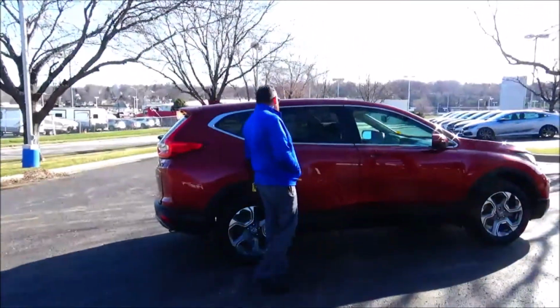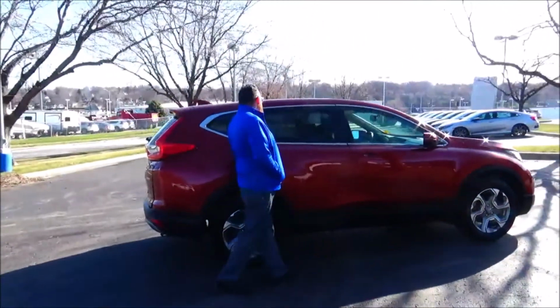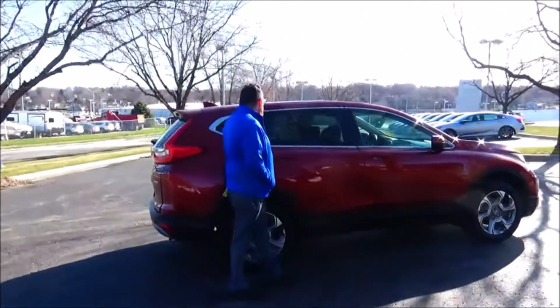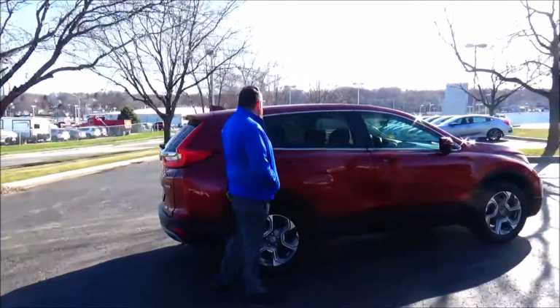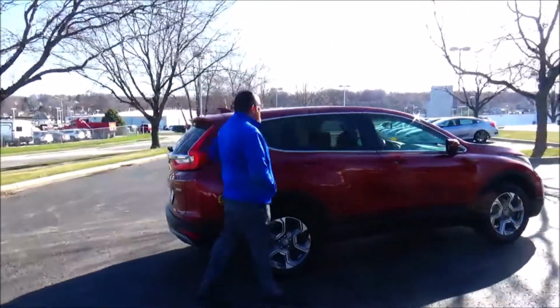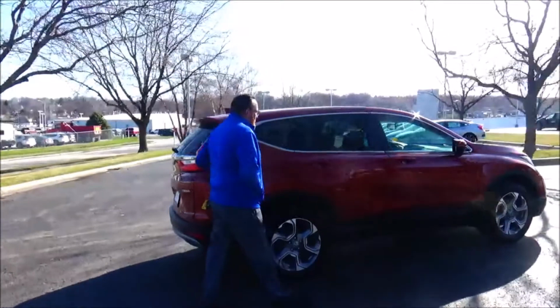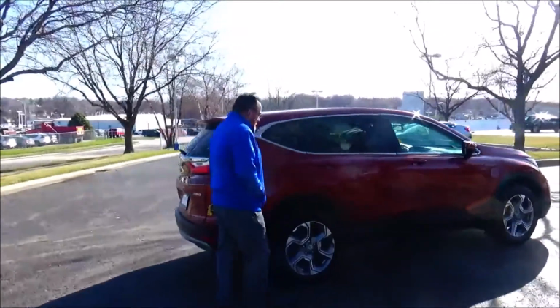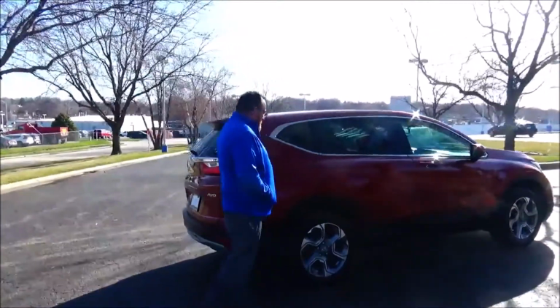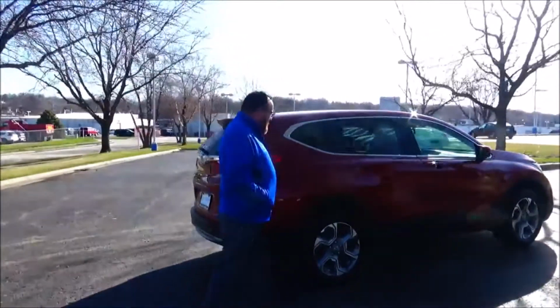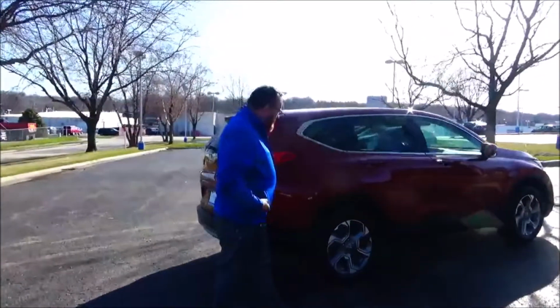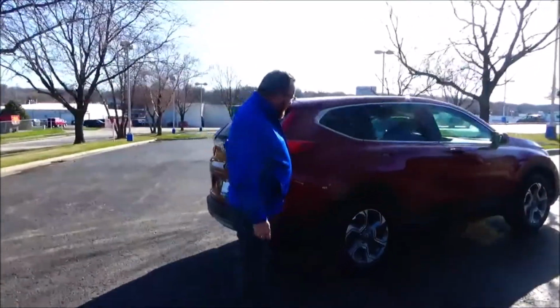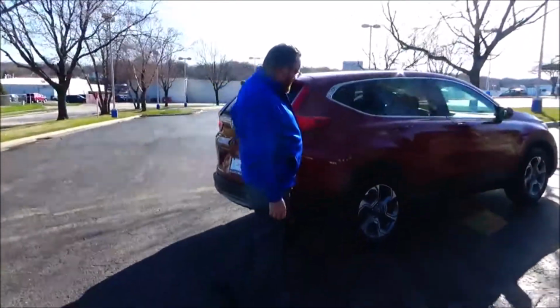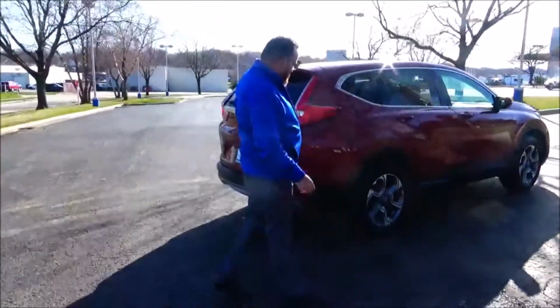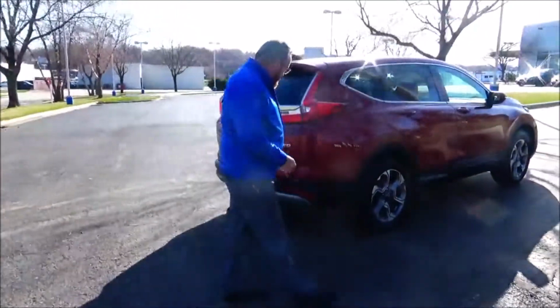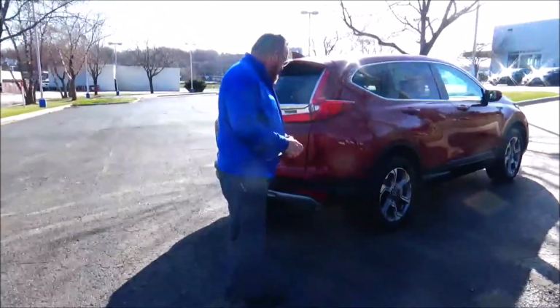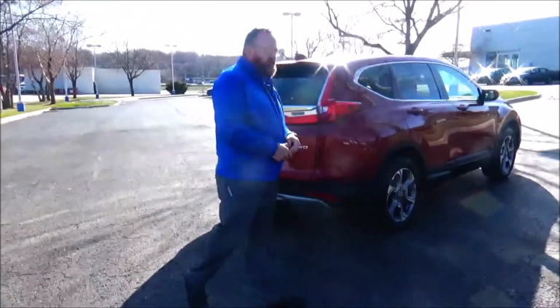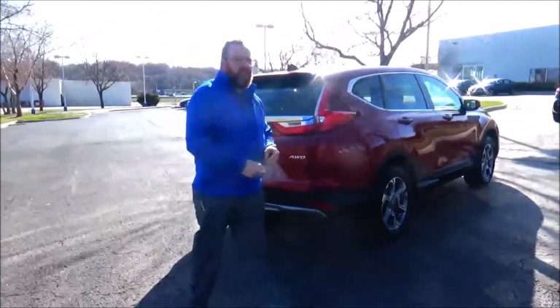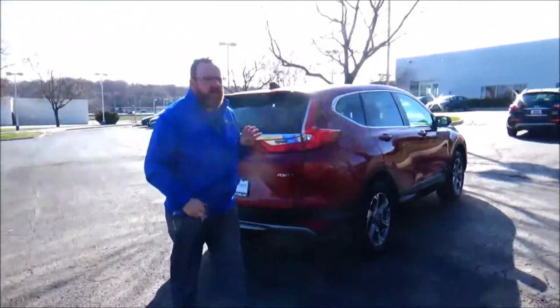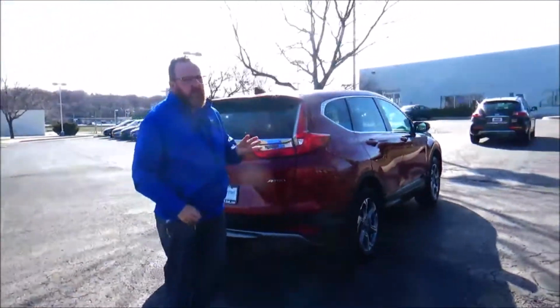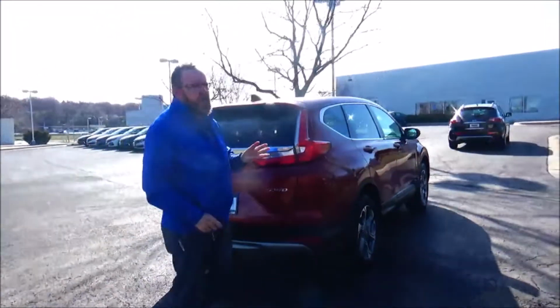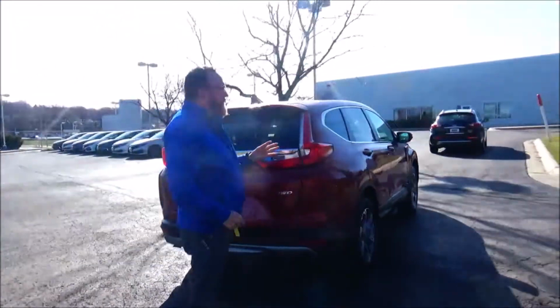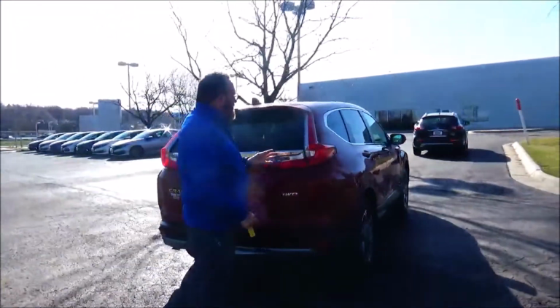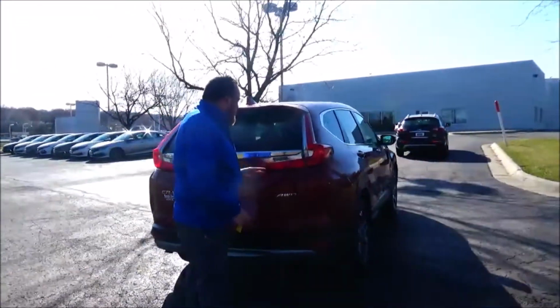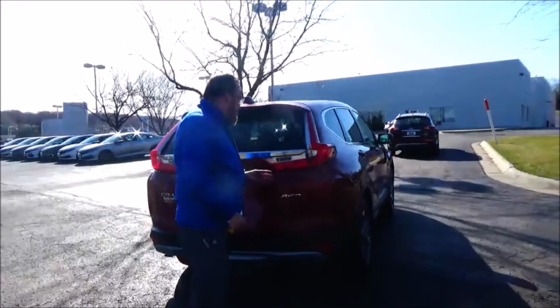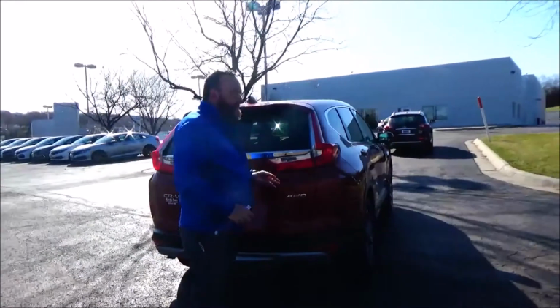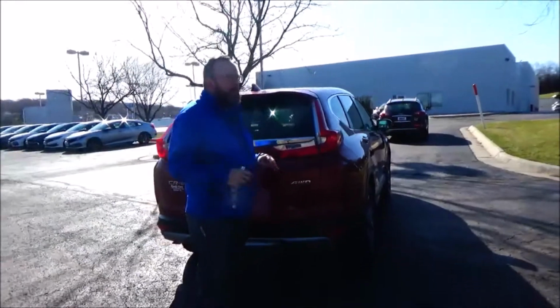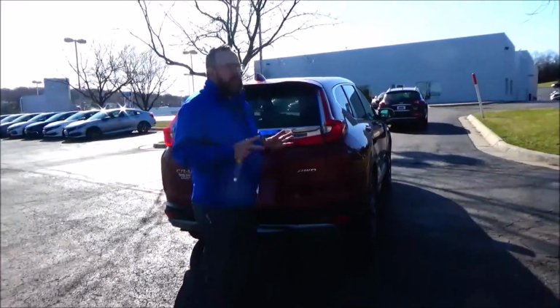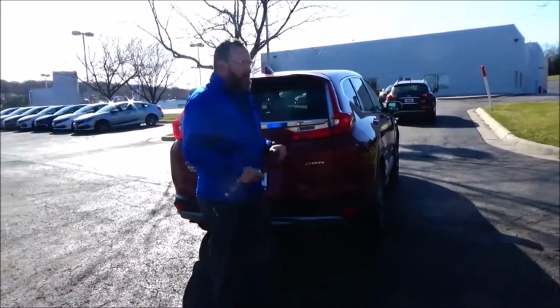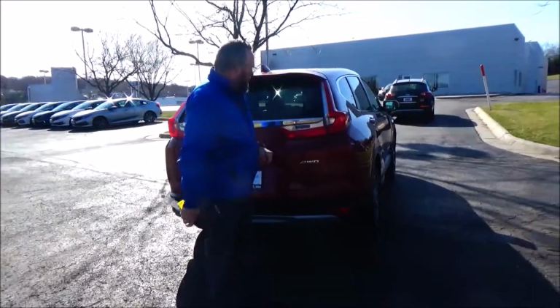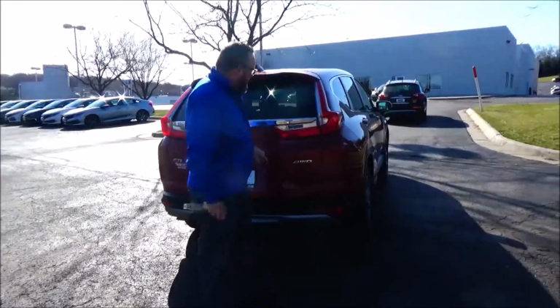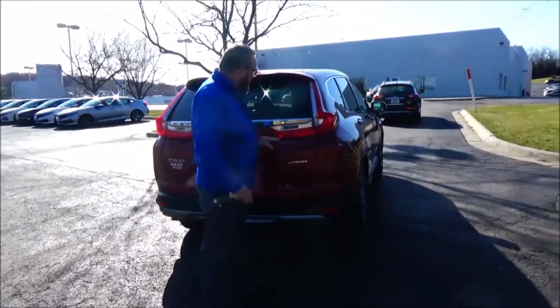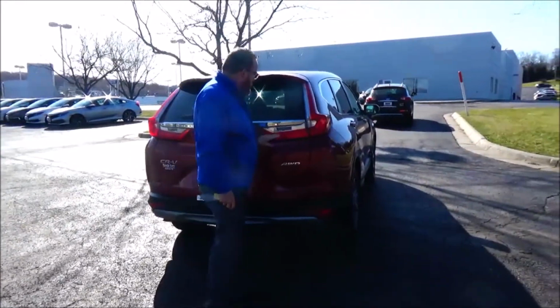This car has passed its mechanical inspection and is being sold as a certified car, so you get the remainder of the 40 or 48 month bumper-to-bumper warranty, and 70 or 100,000 miles on the powertrain.